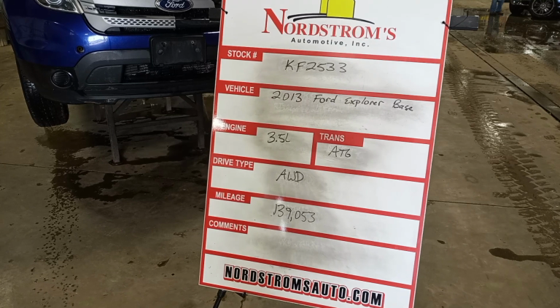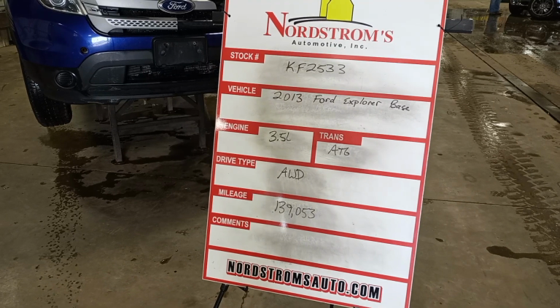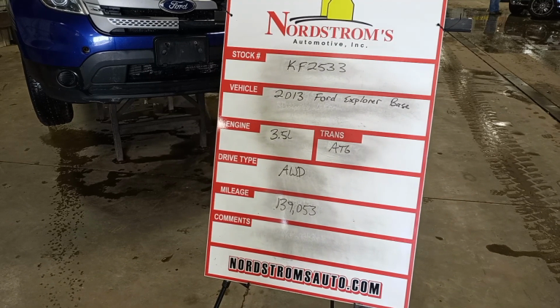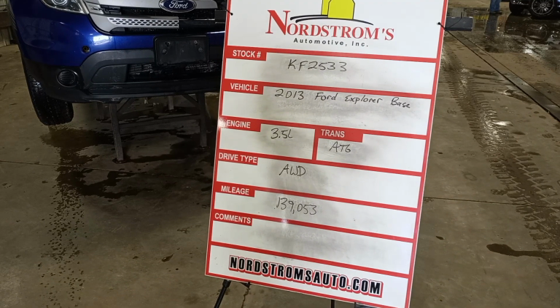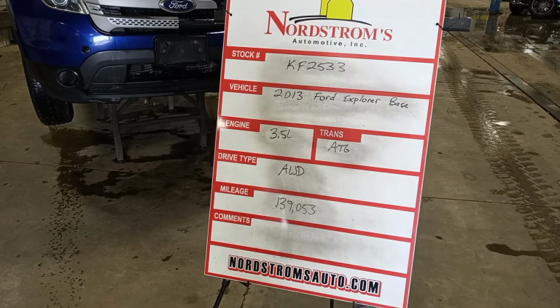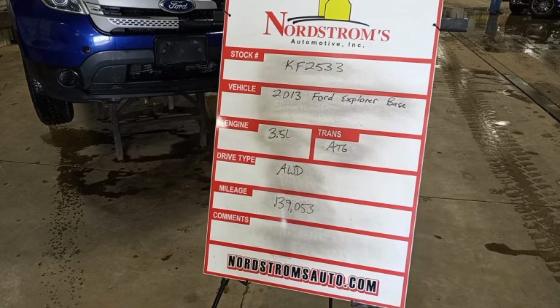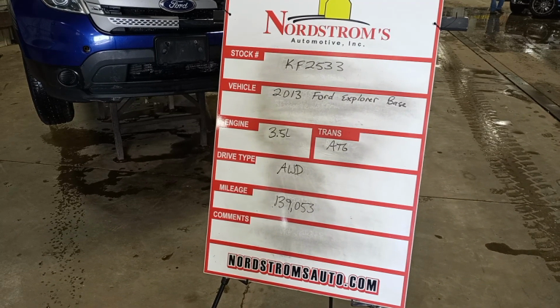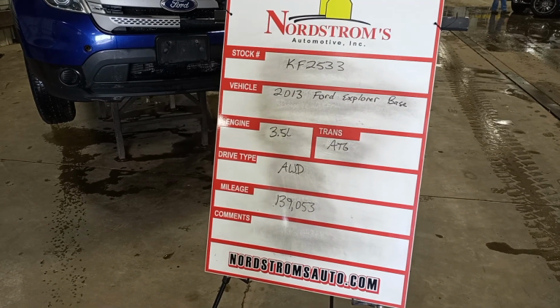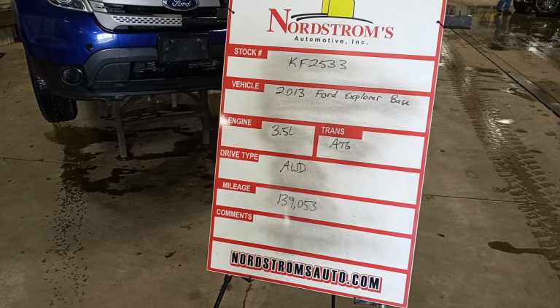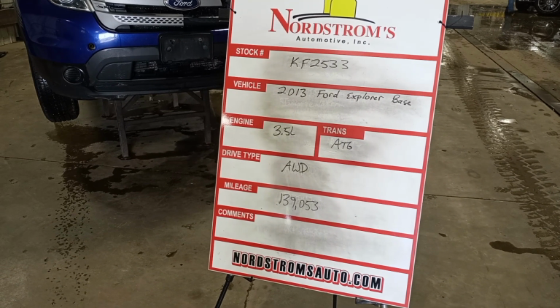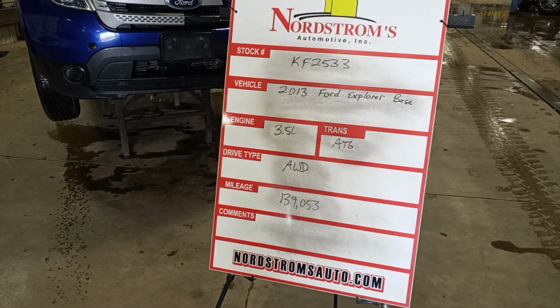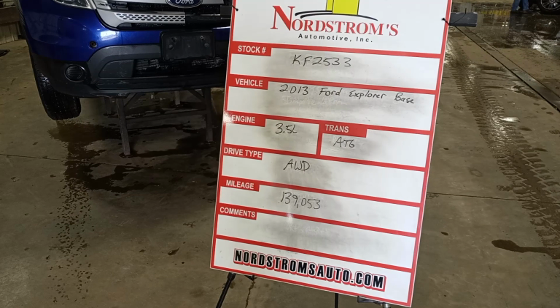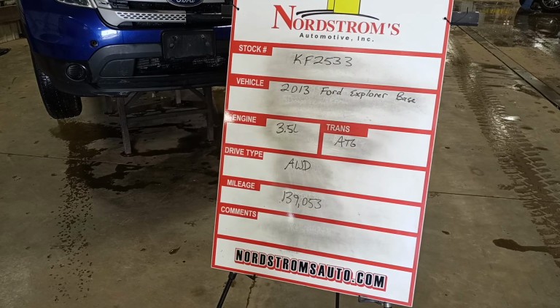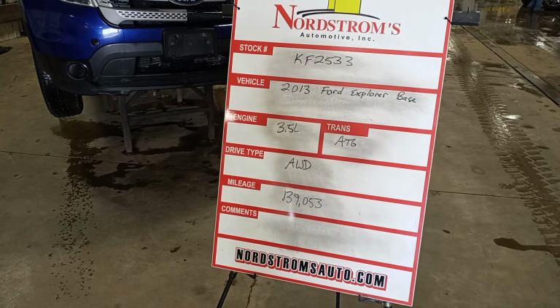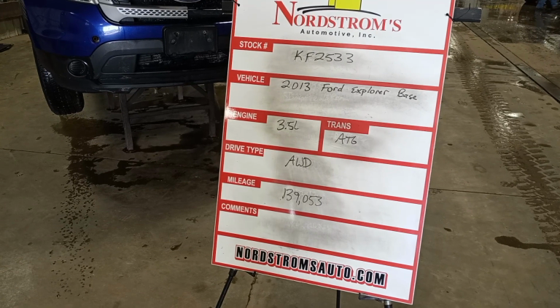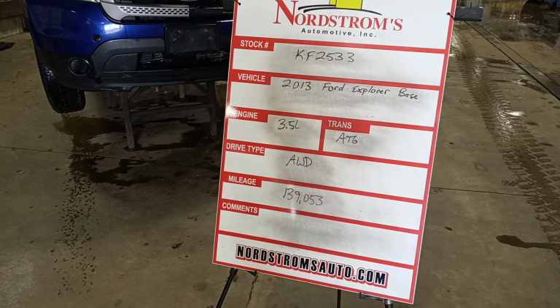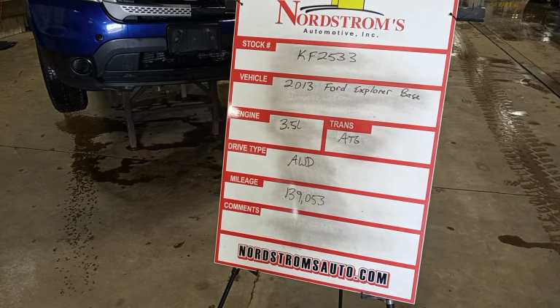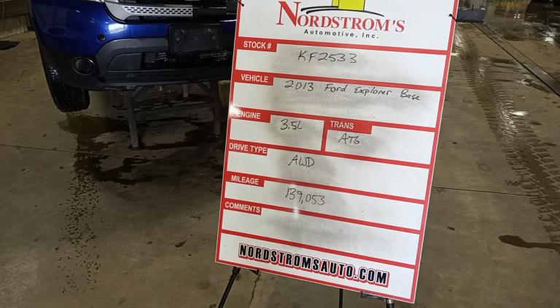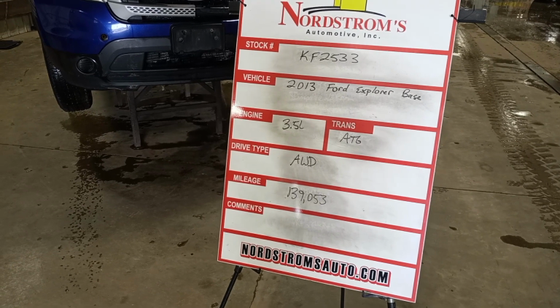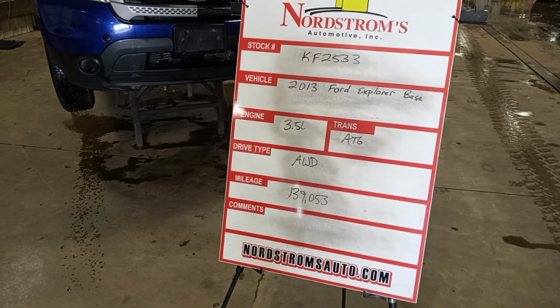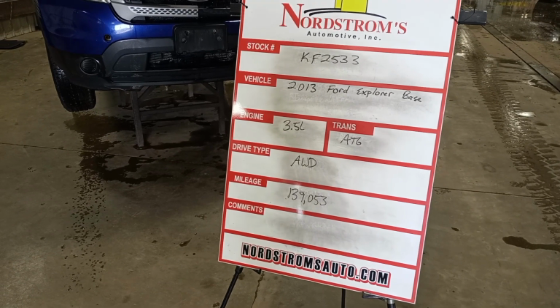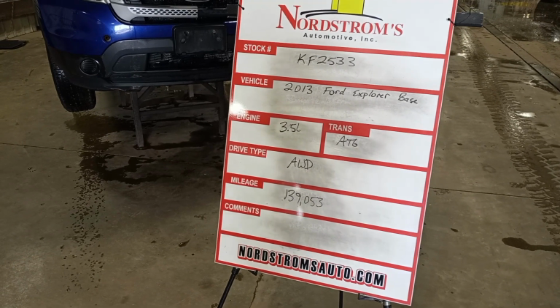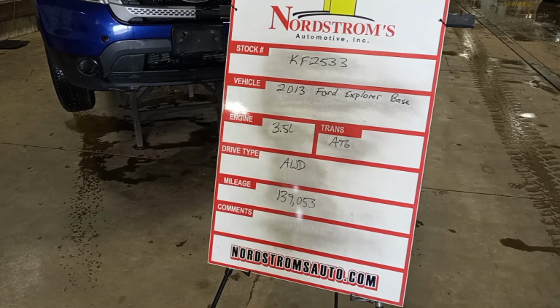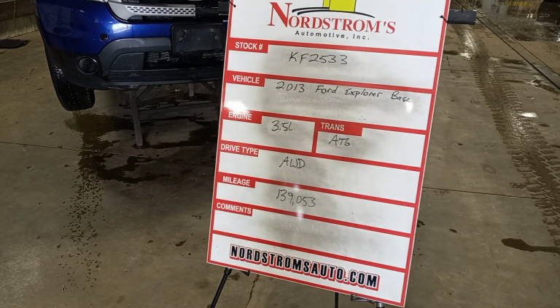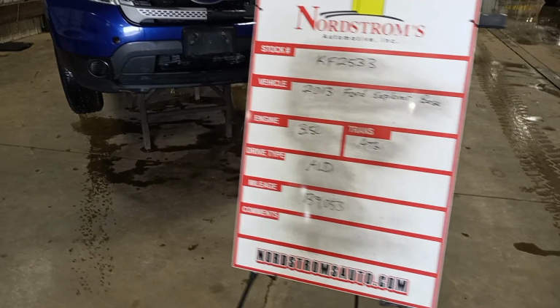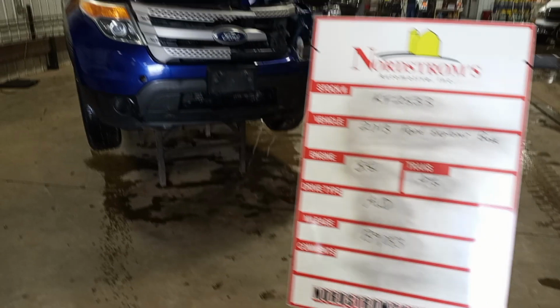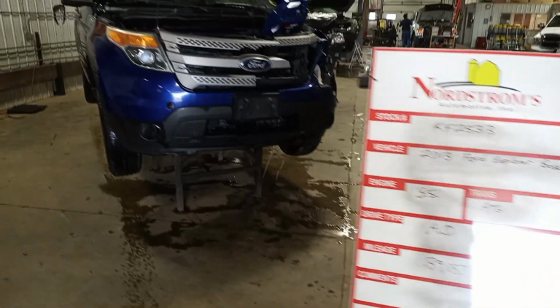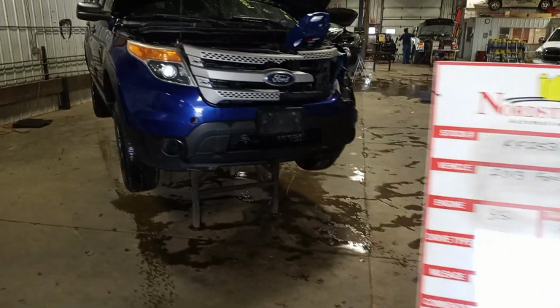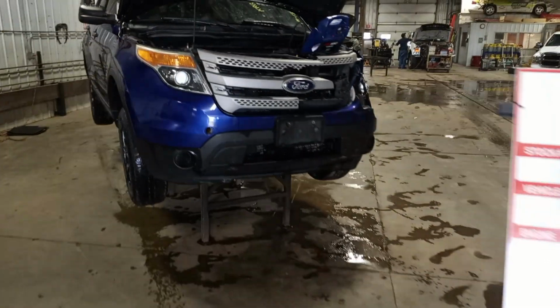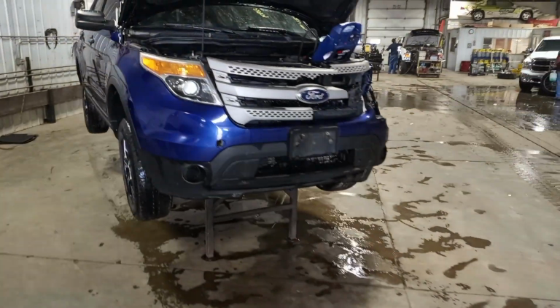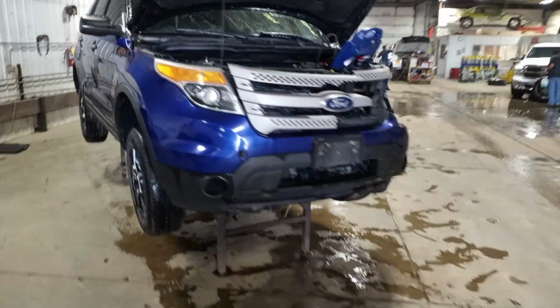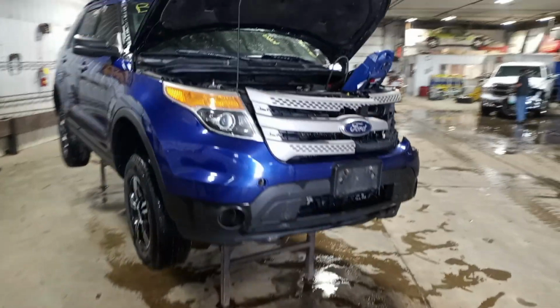Stock number KF2533, 2013 Ford Explorer base model, 3.5 liter automatic six-speed. It's all-wheel drive with 139,053 miles. Blue in color, damage to left front.